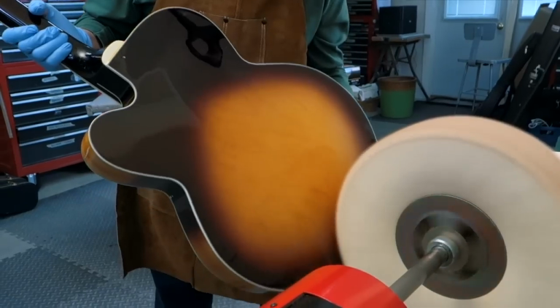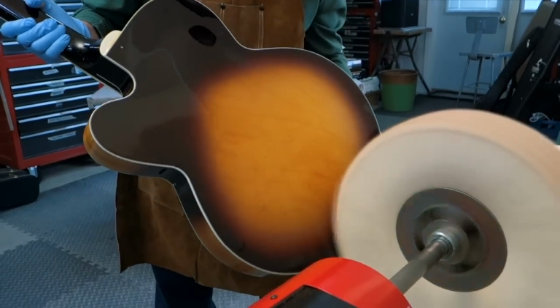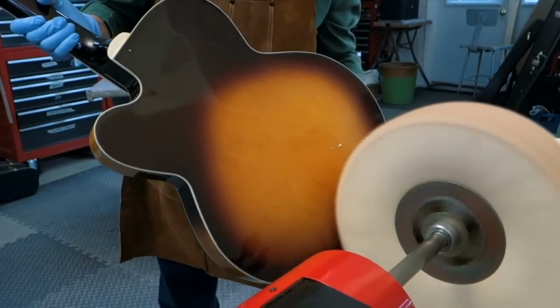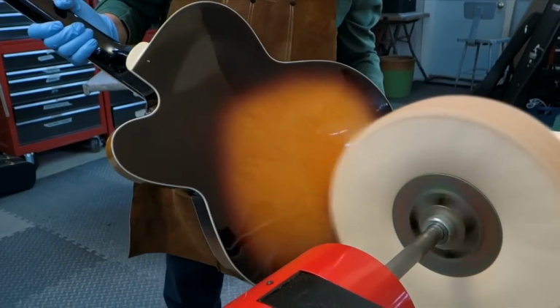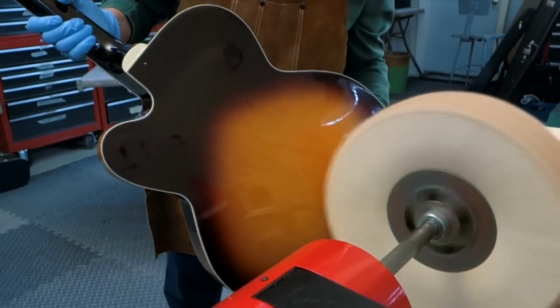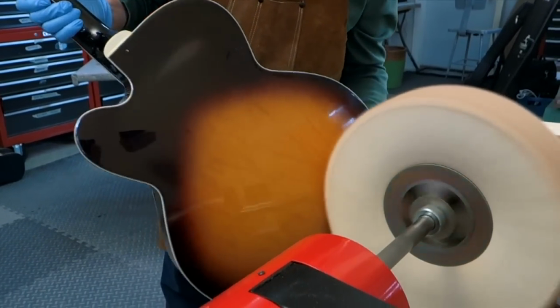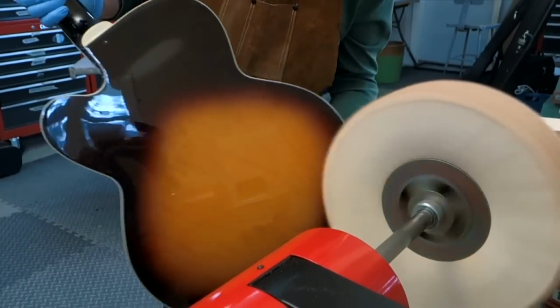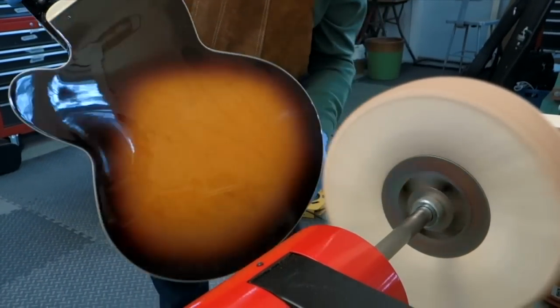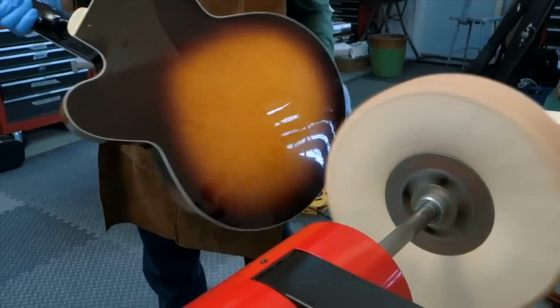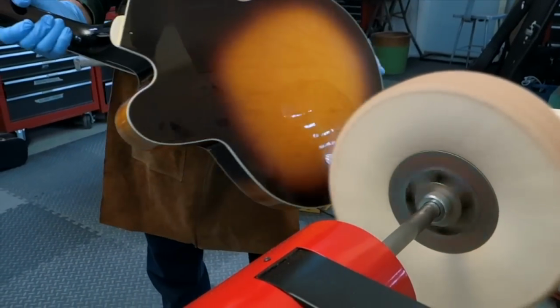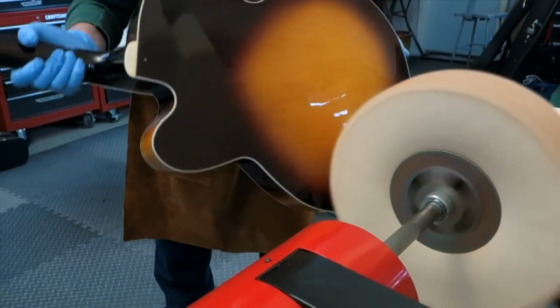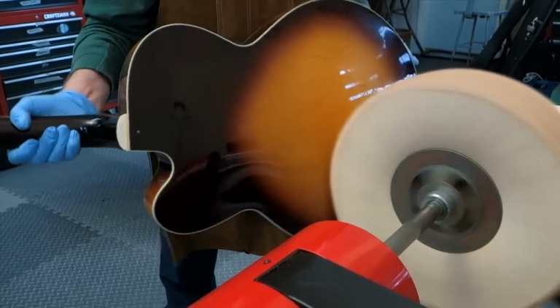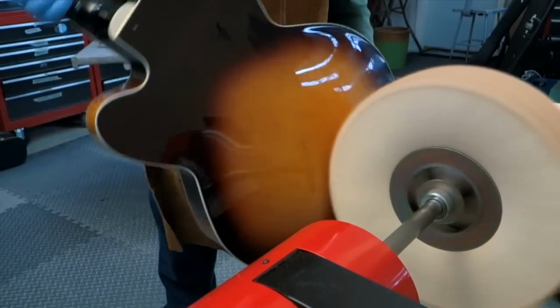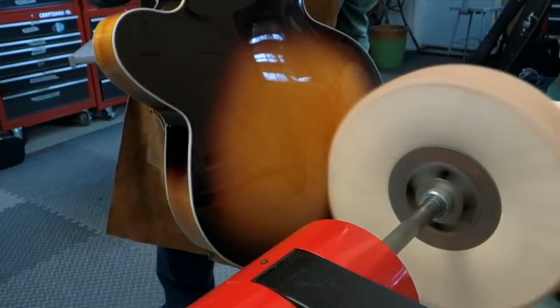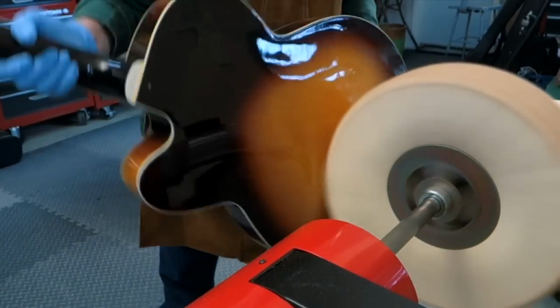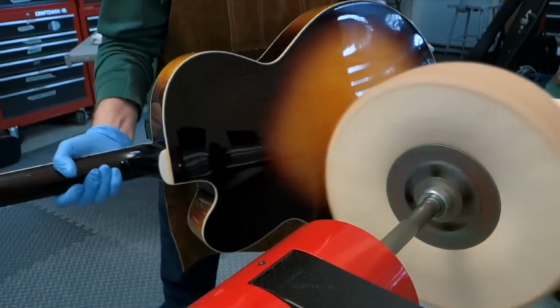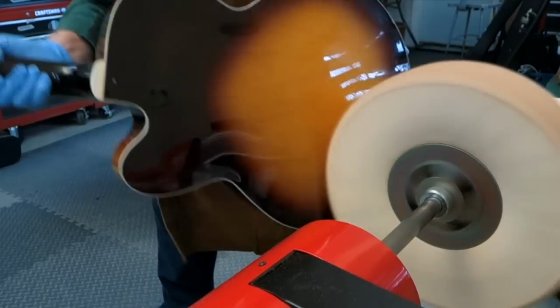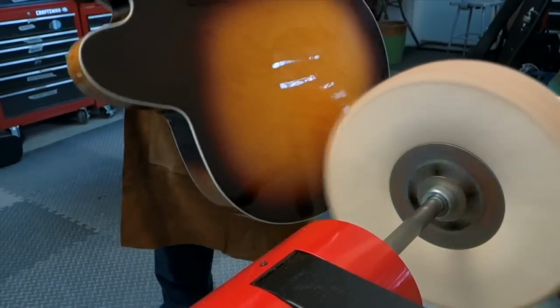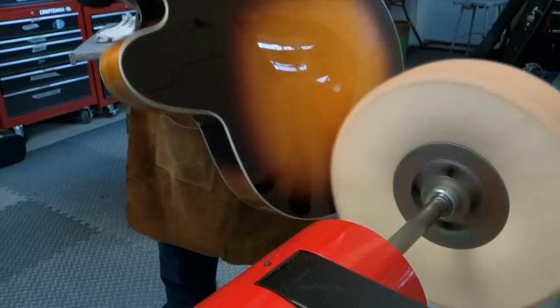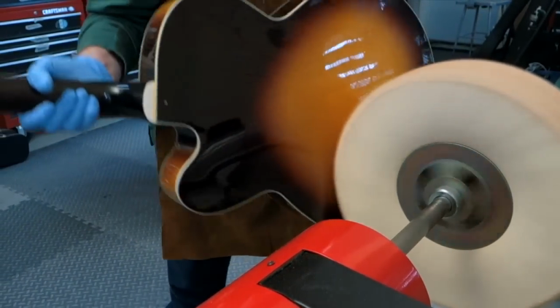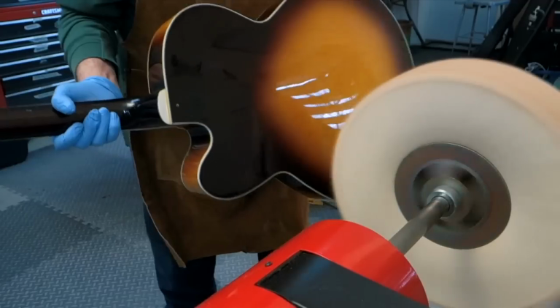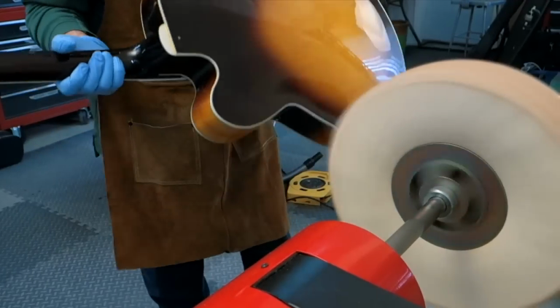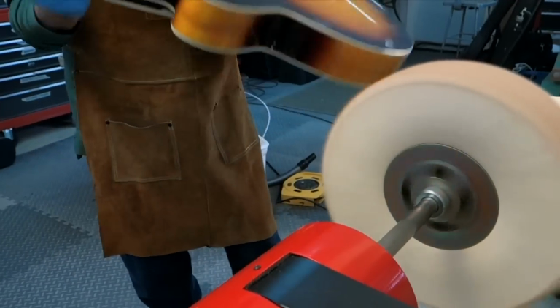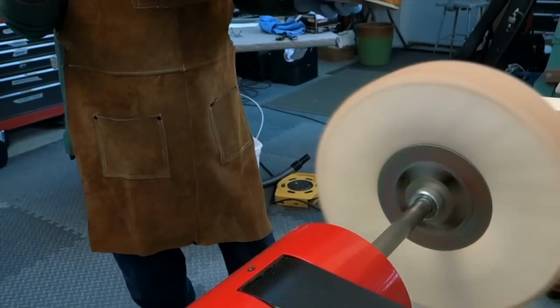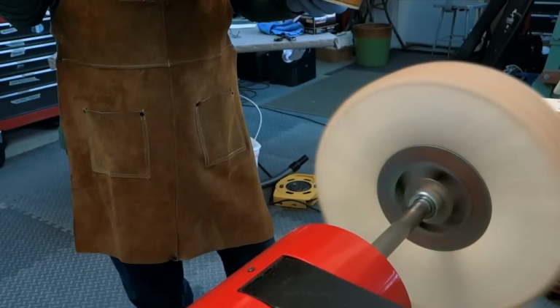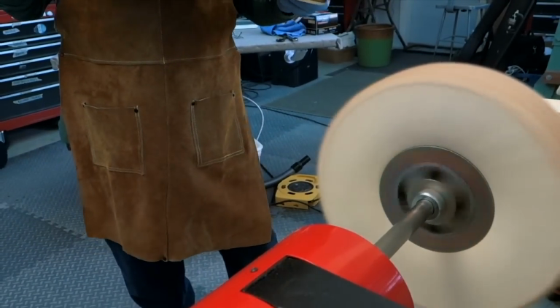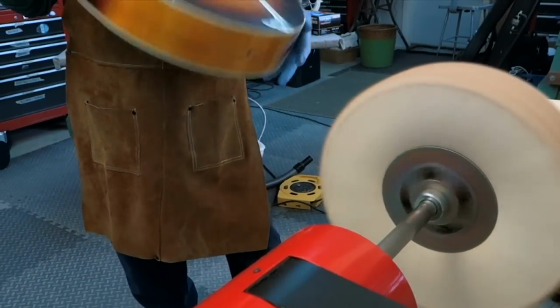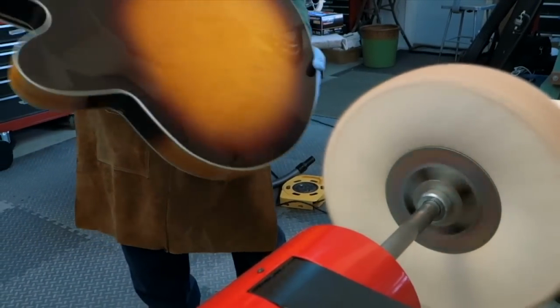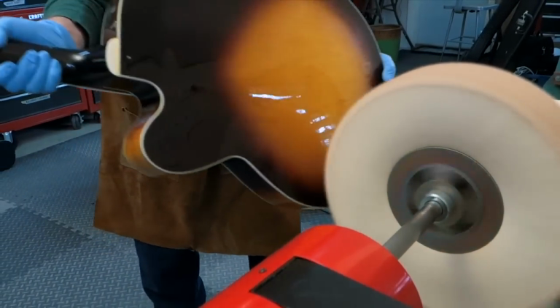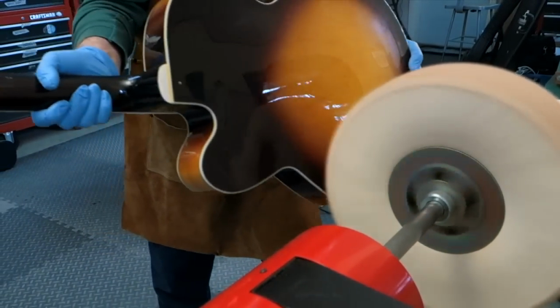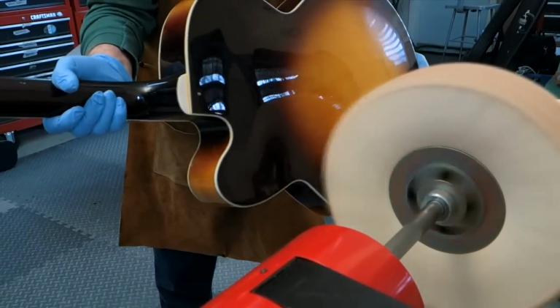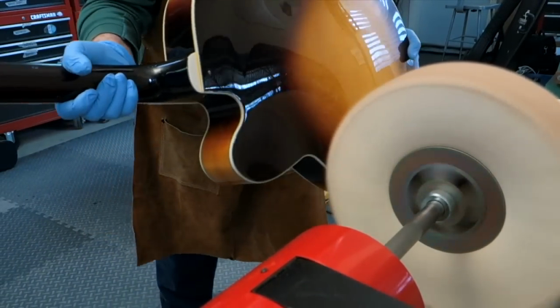Right now I have three buffs on each end to get a wide surface that's great for the back, top and sides. The left wheel has a medium compound and the right has fine.